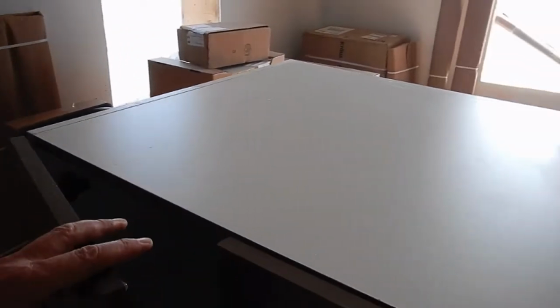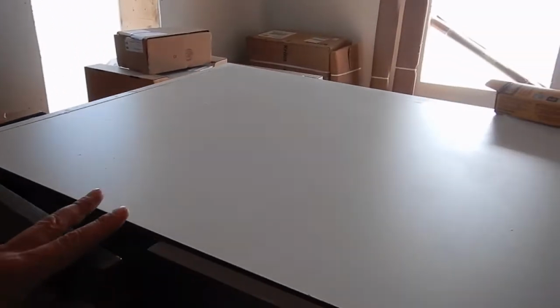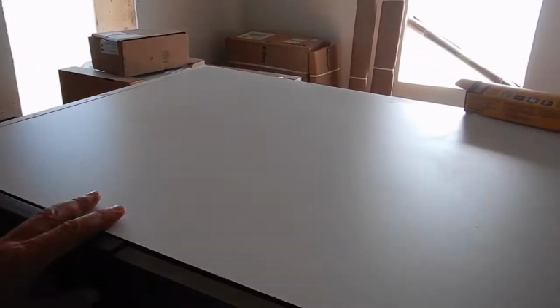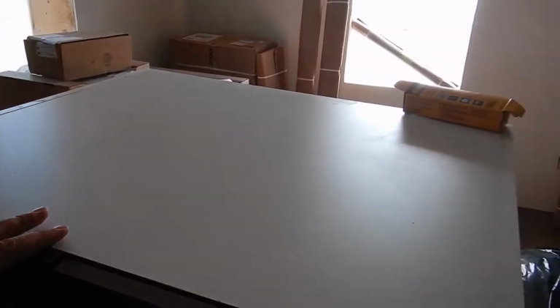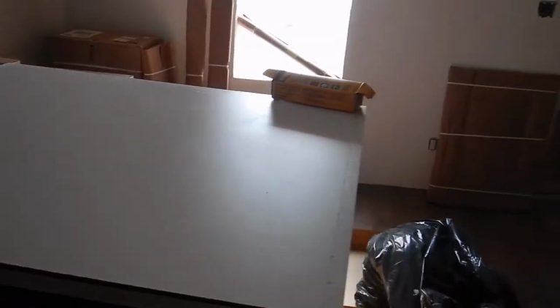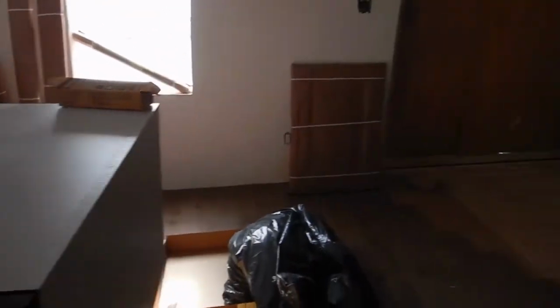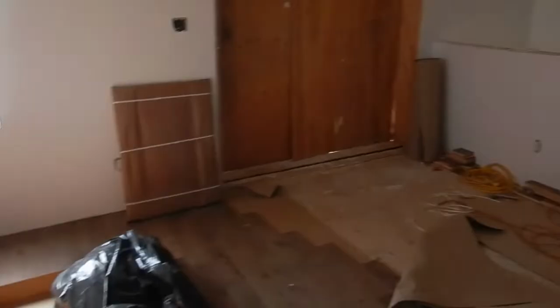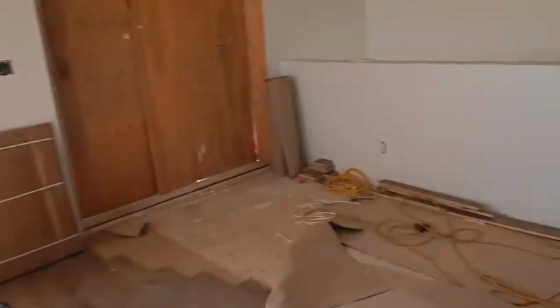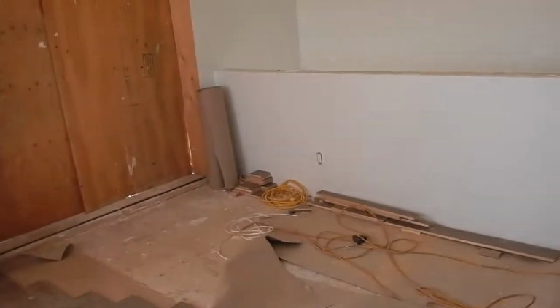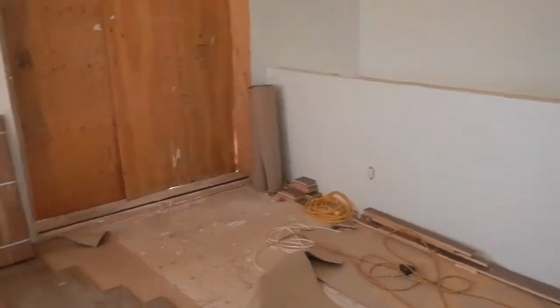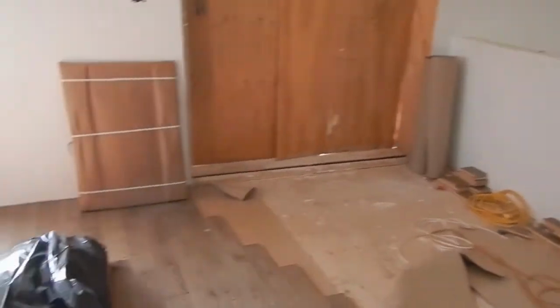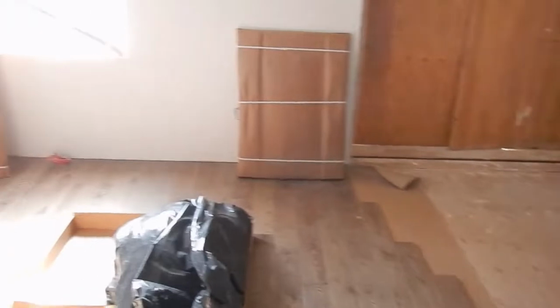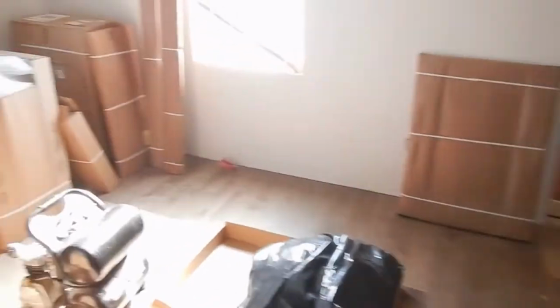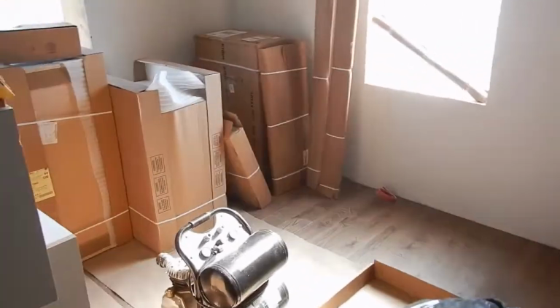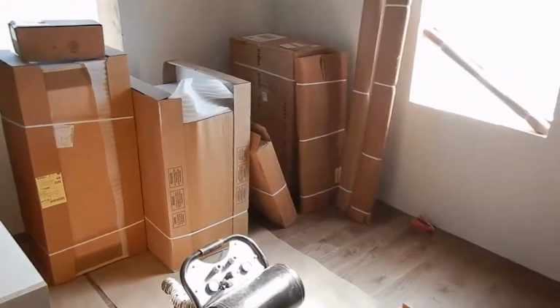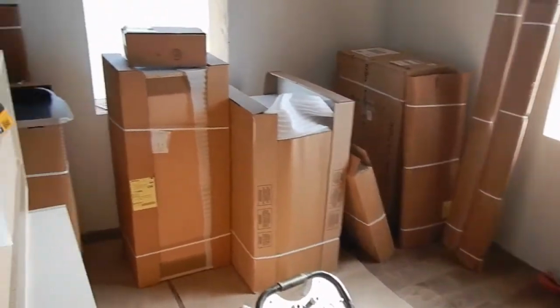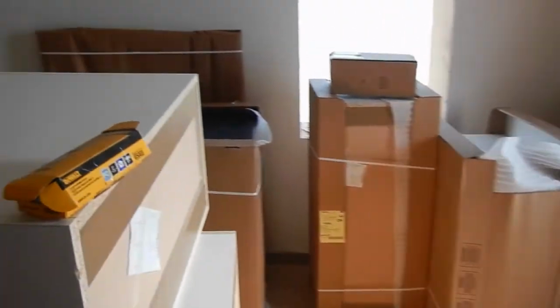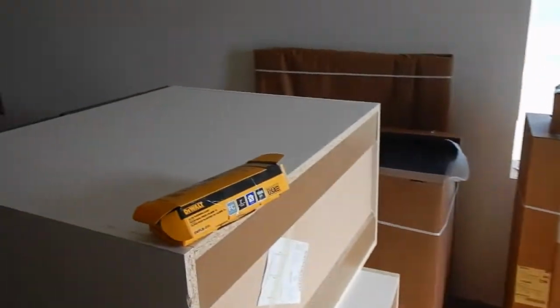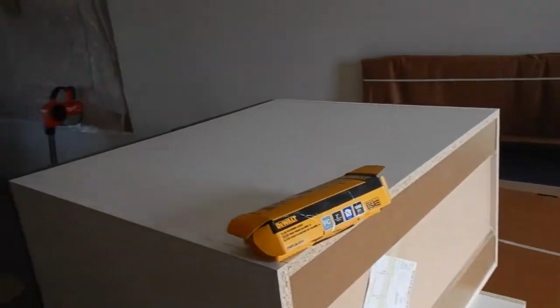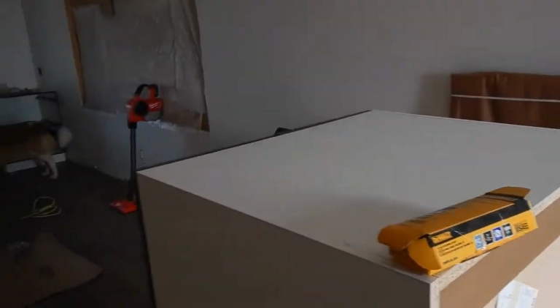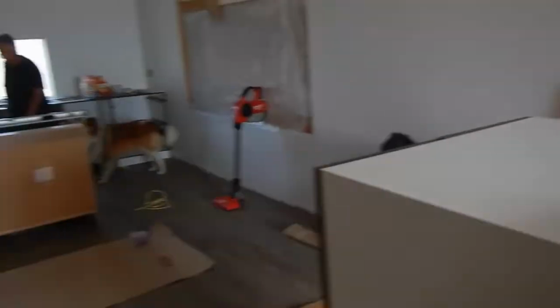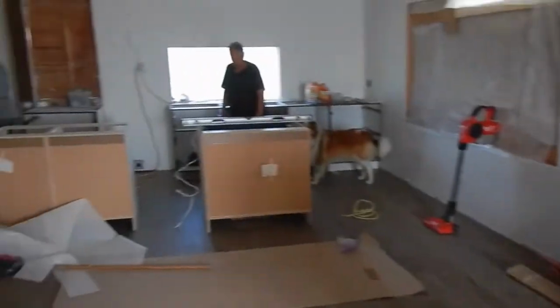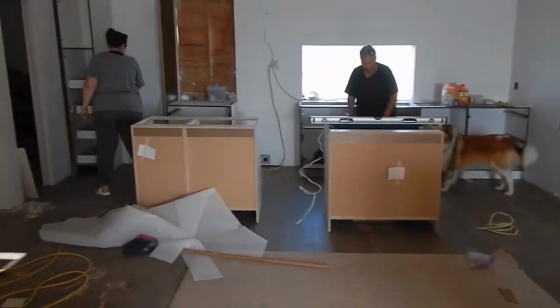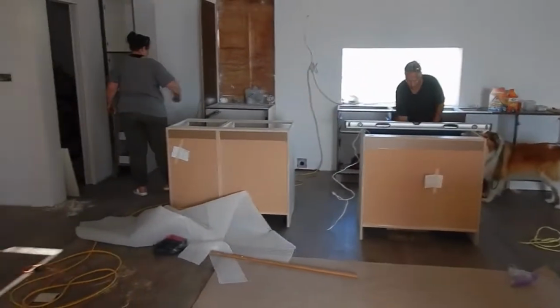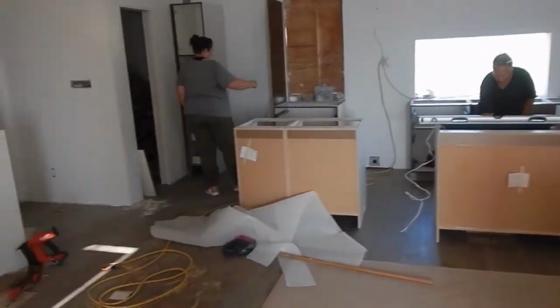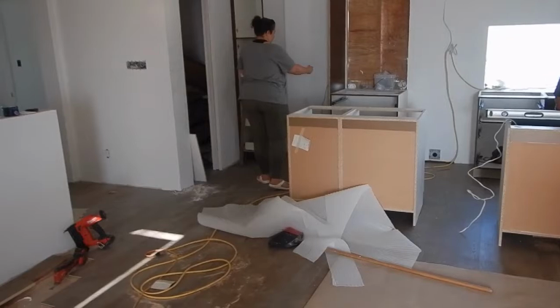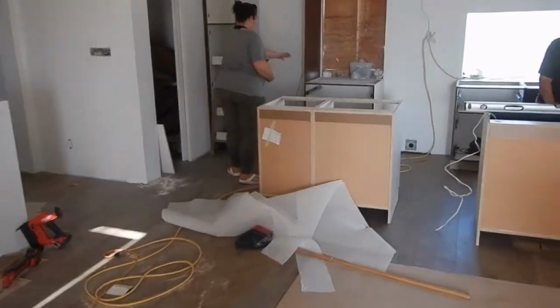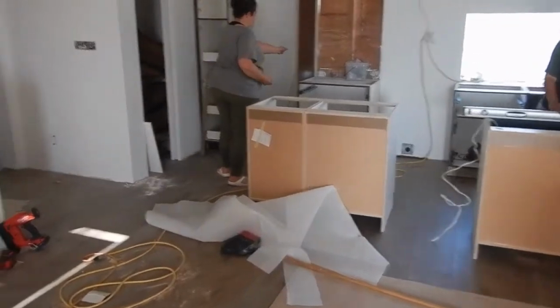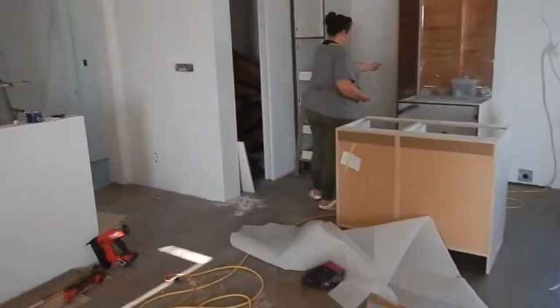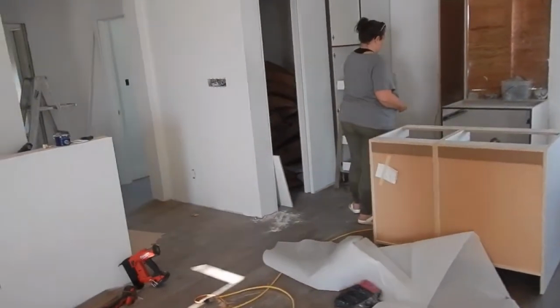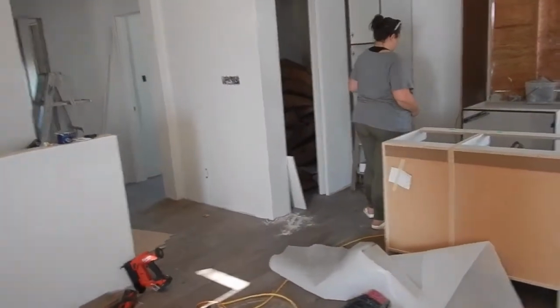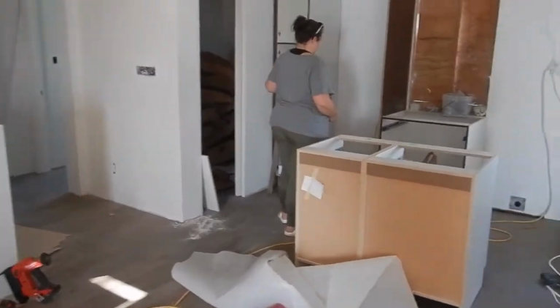Oh, here's the cabinet for above the fridge. So, he was saying about the doors - fridge opening this way? Yep, I think so.